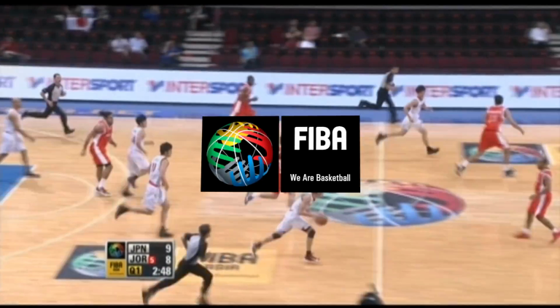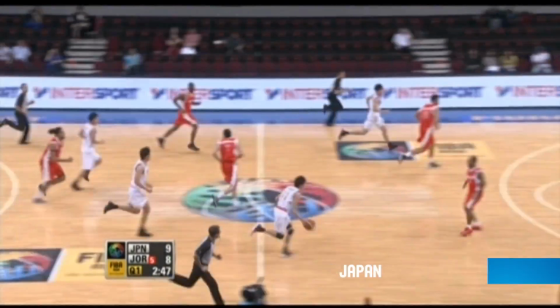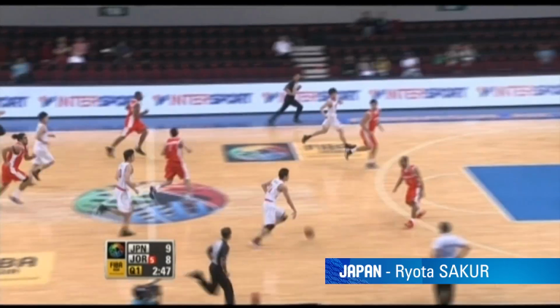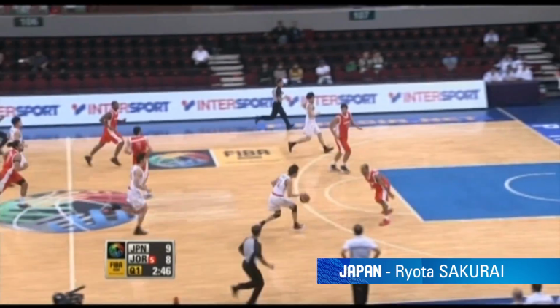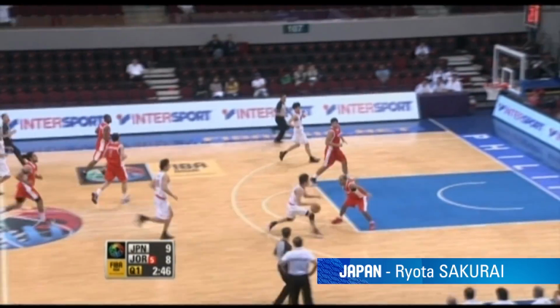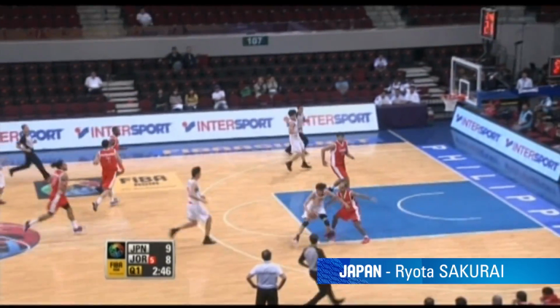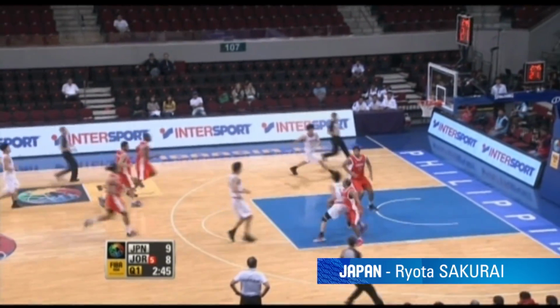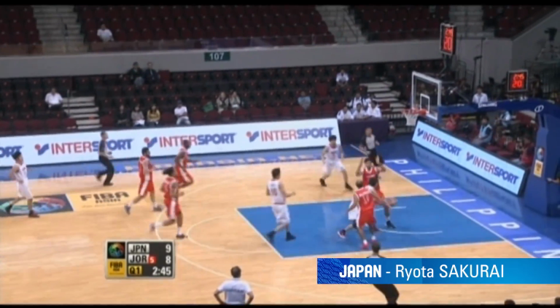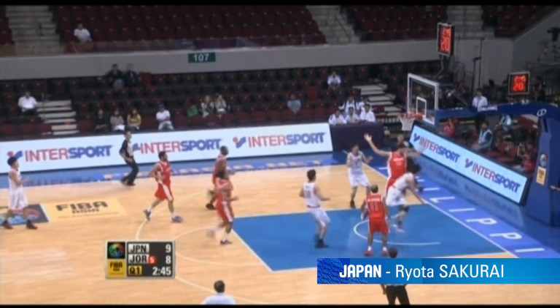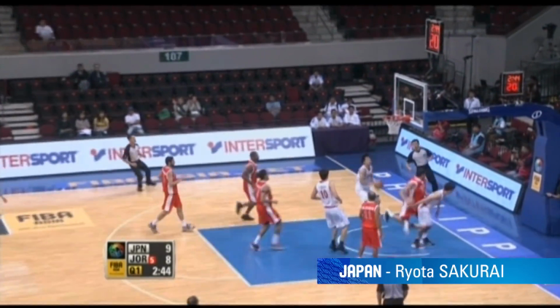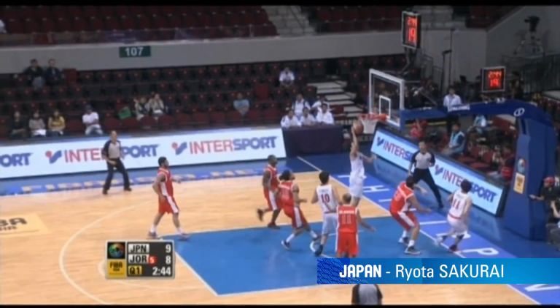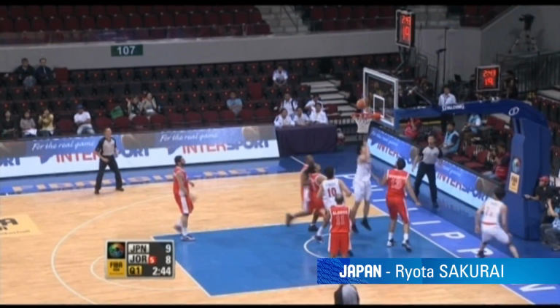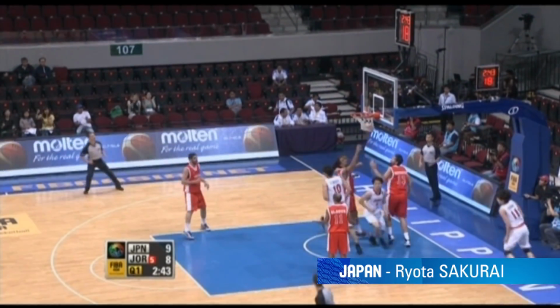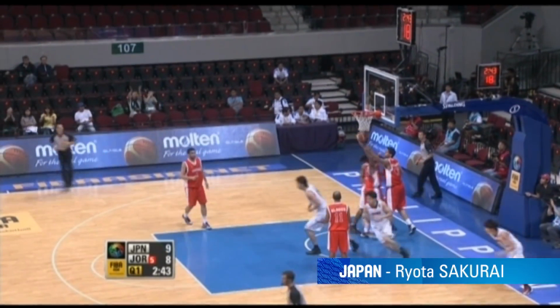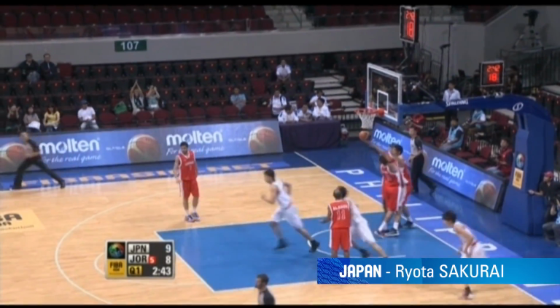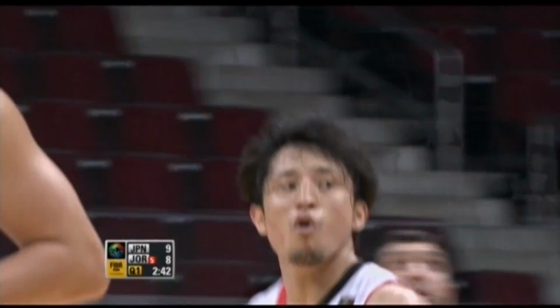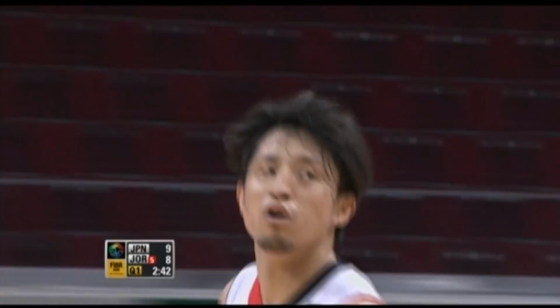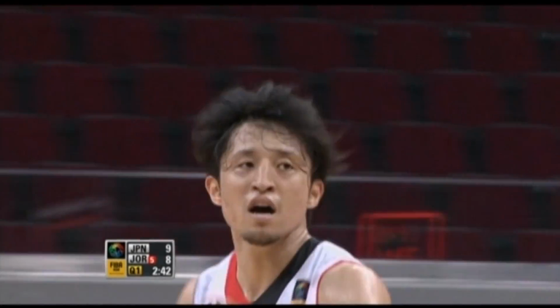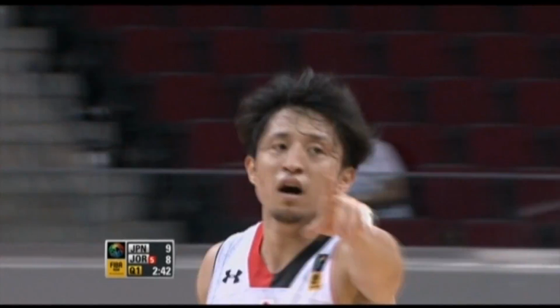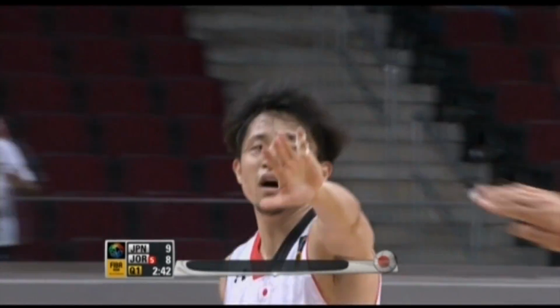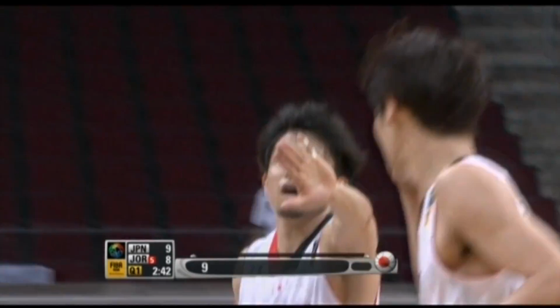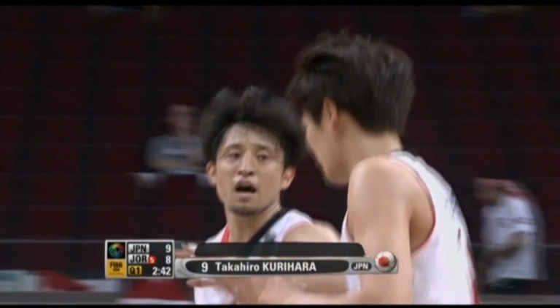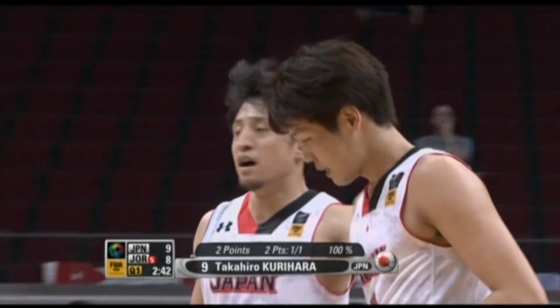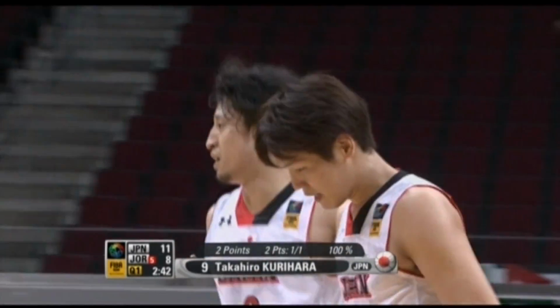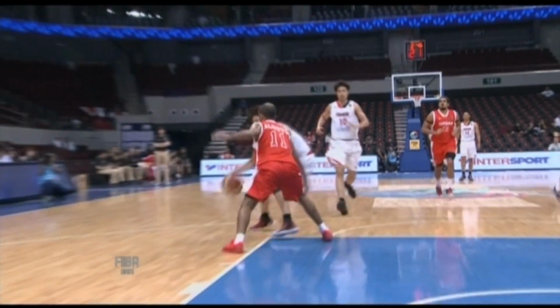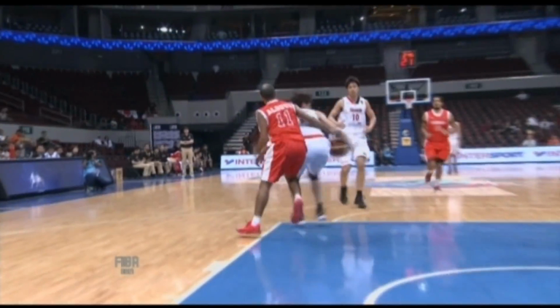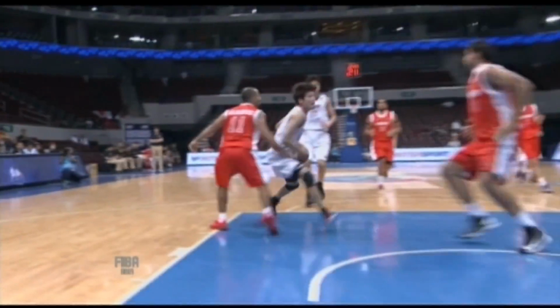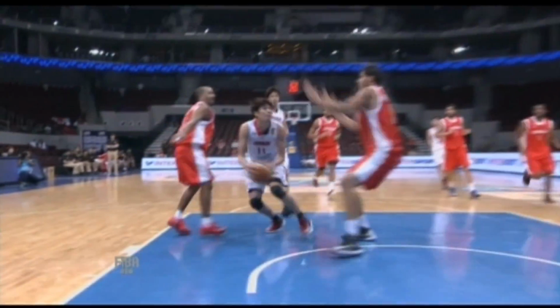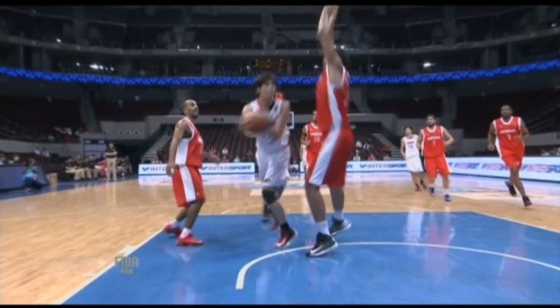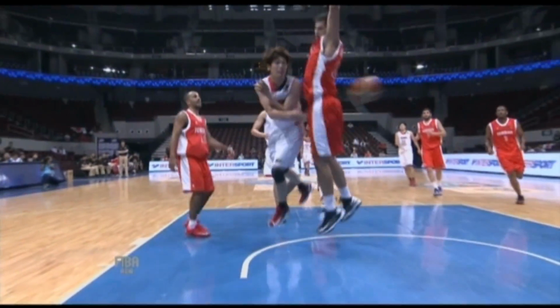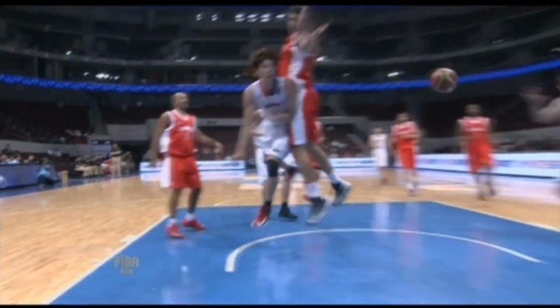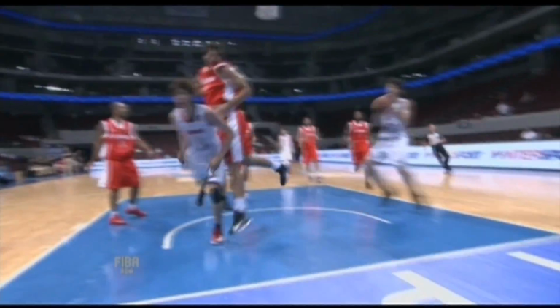The Iranians weren't the only ones in the Philippines making nice deliveries. Ryota Sakurai of Japan speeds up late on the fast break and finds his teammate for the easiest of baskets.